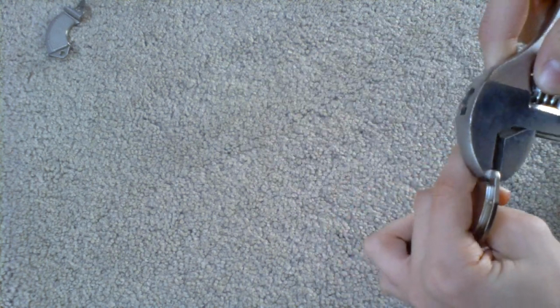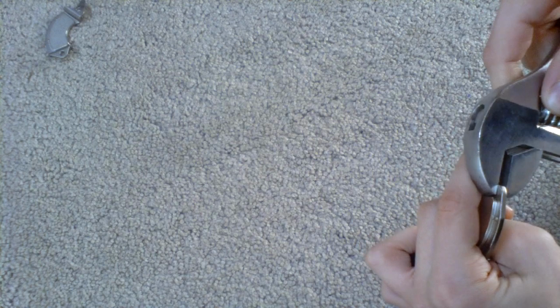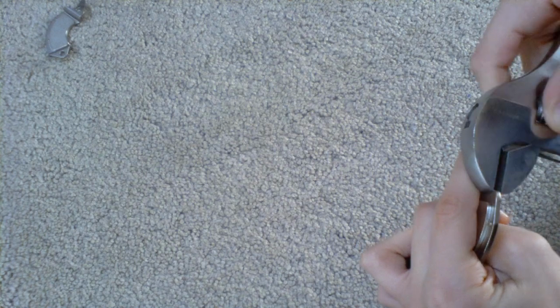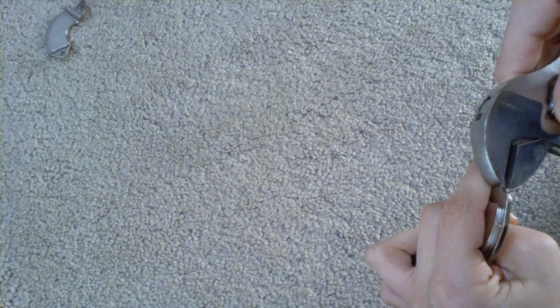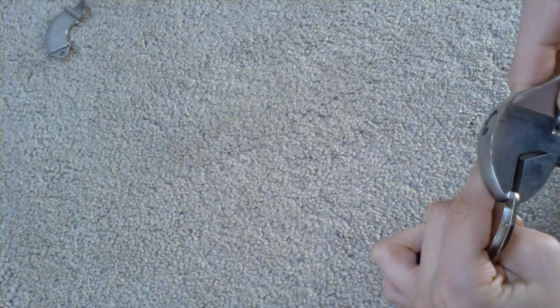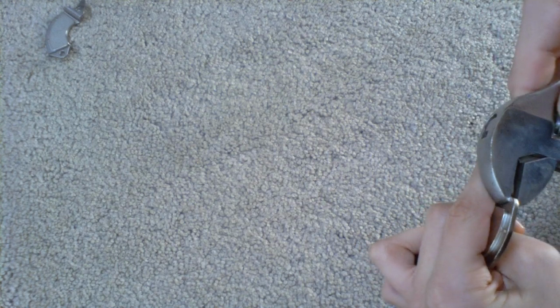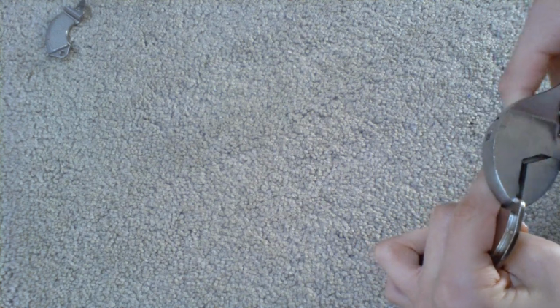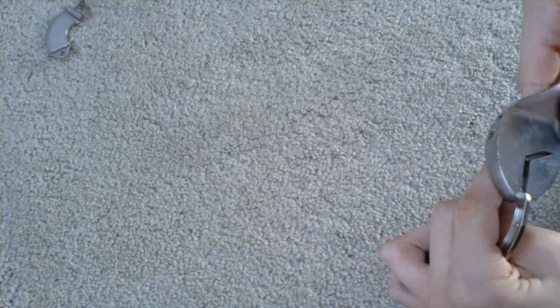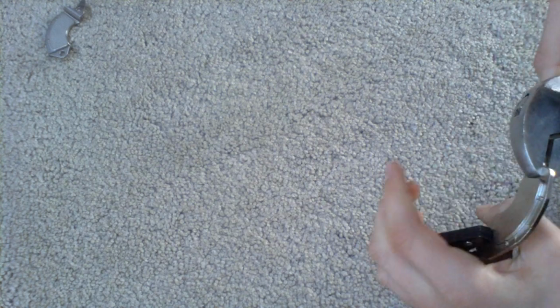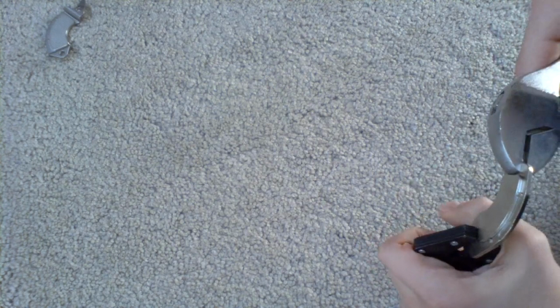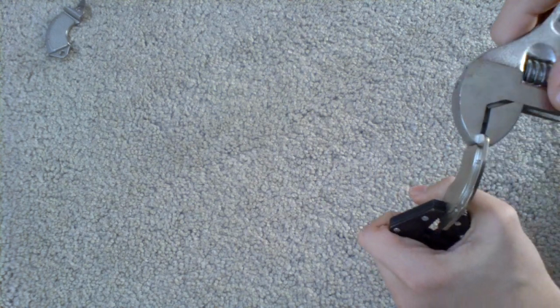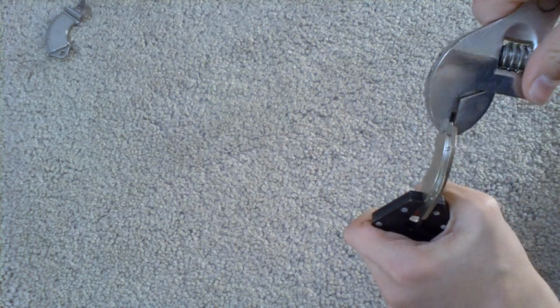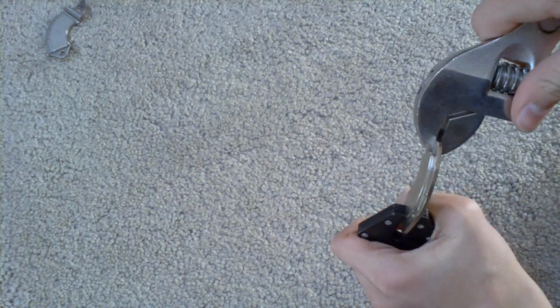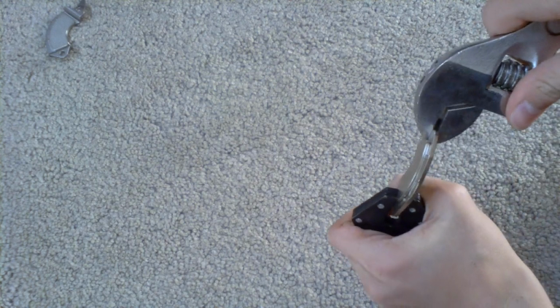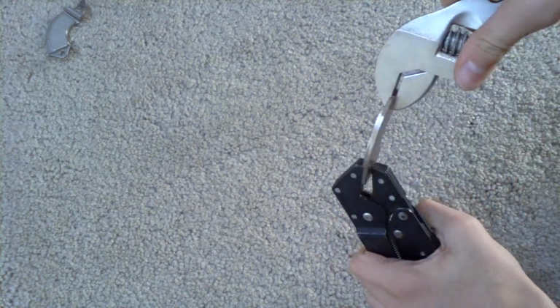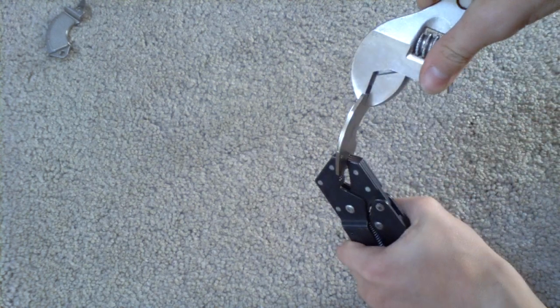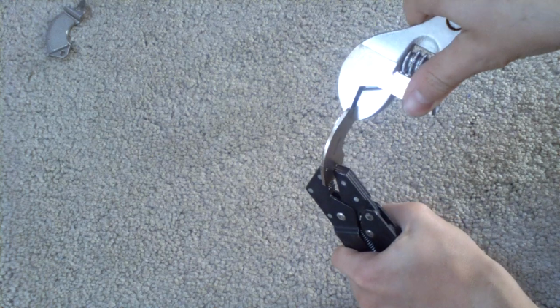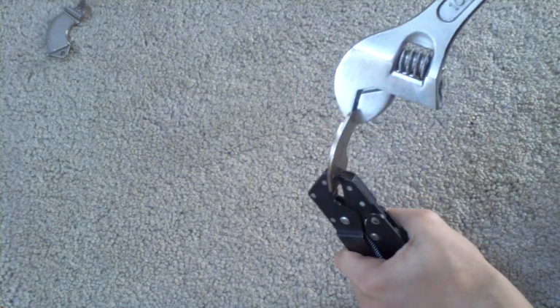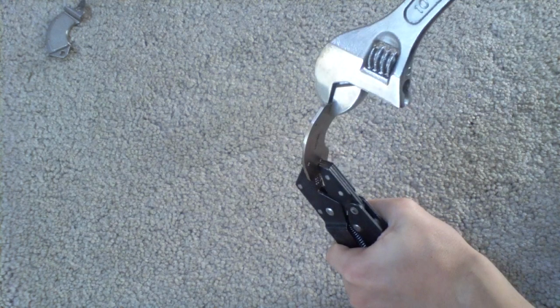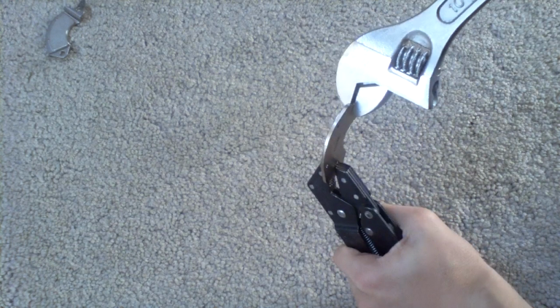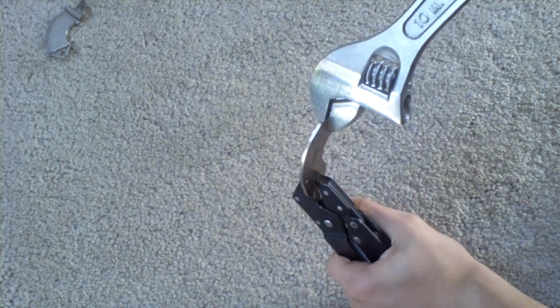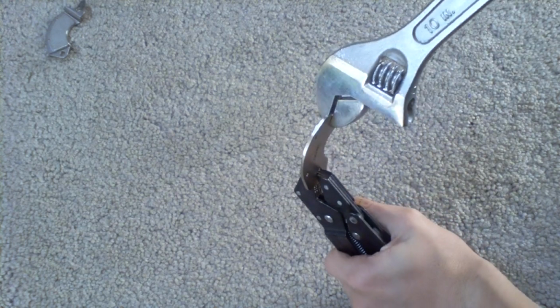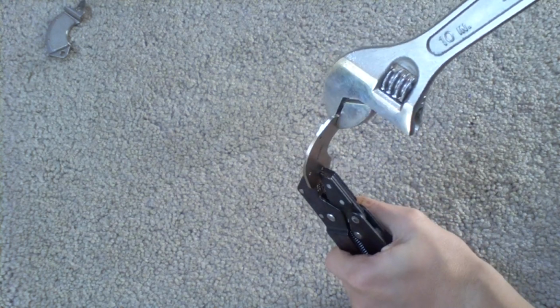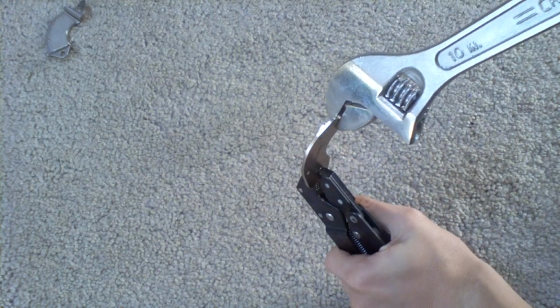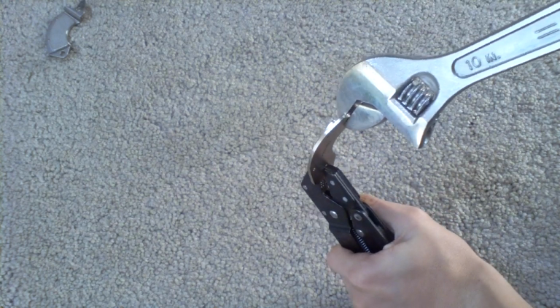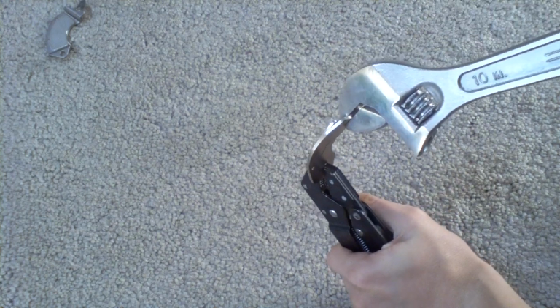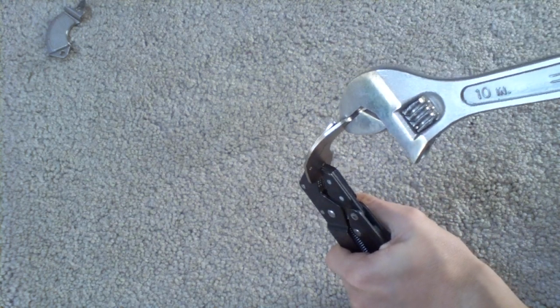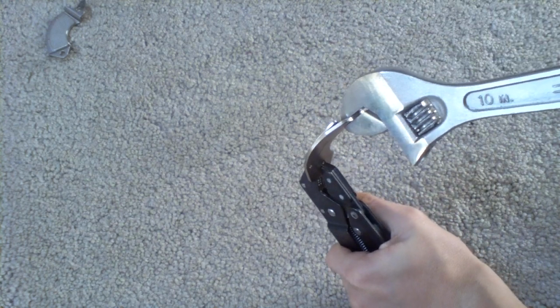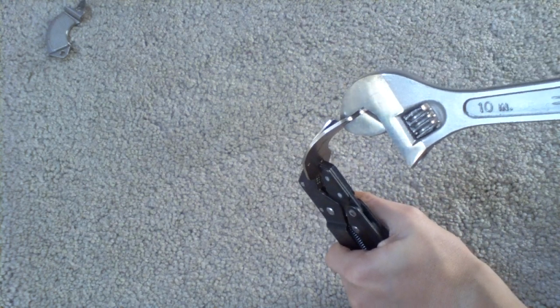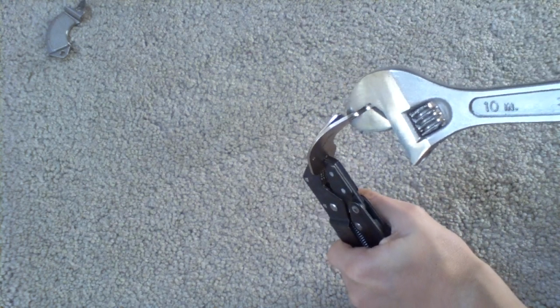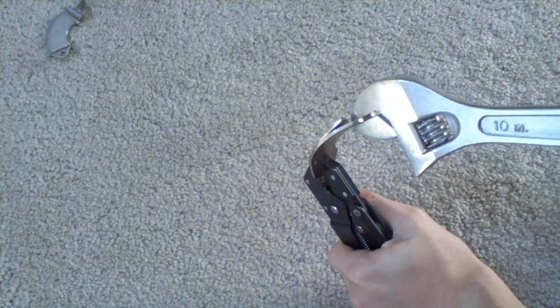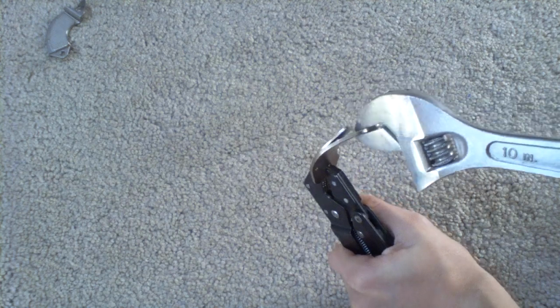Now all you have to do is just clamp the two pliers onto both ends of the magnet and bend it. You have to wear eye protection for this part in case something shoots.